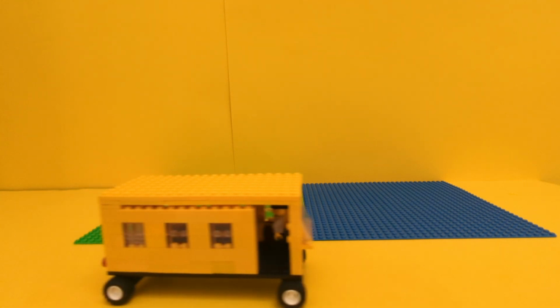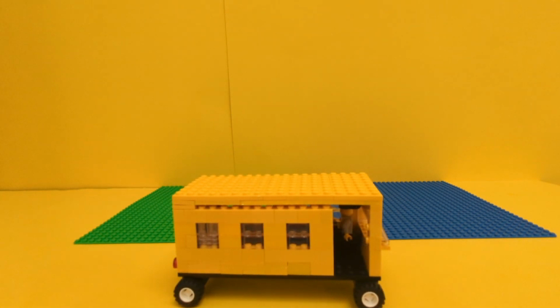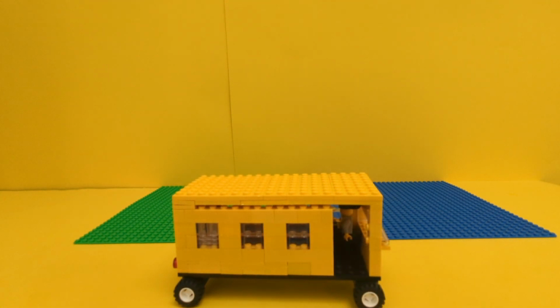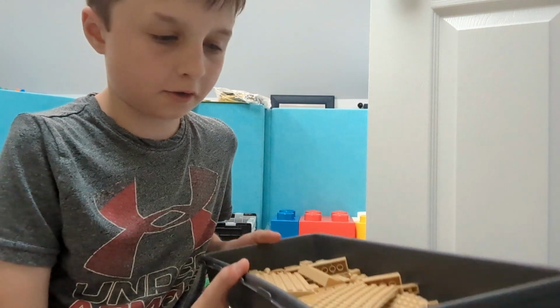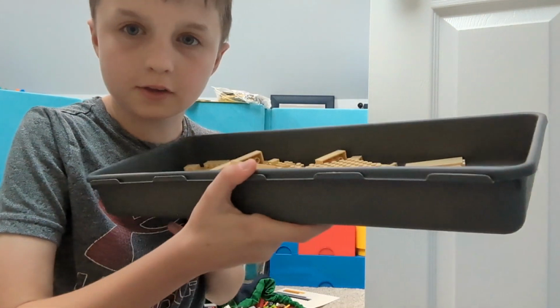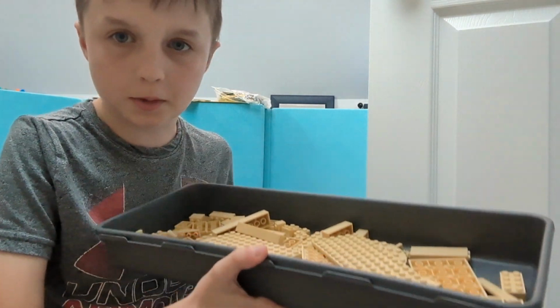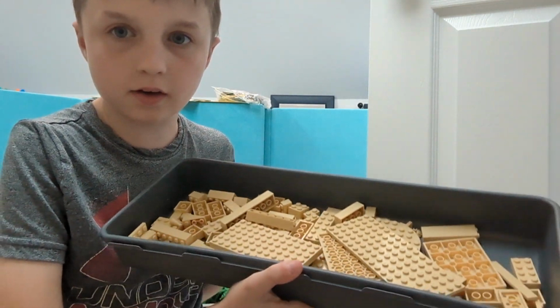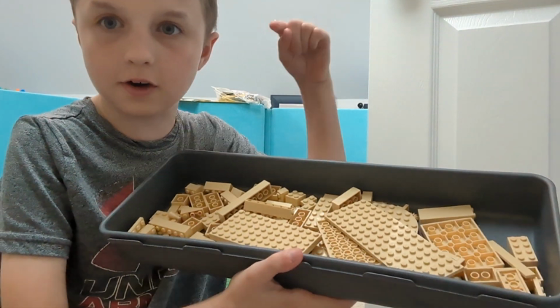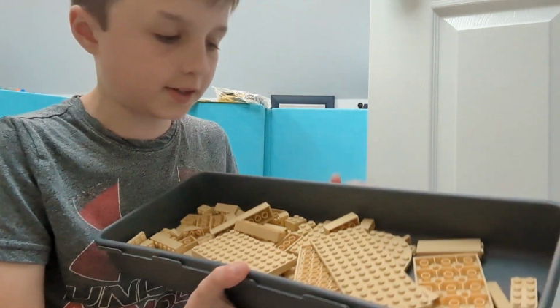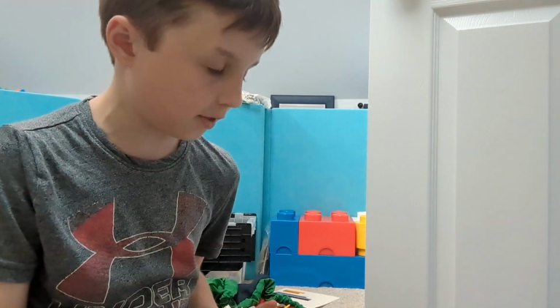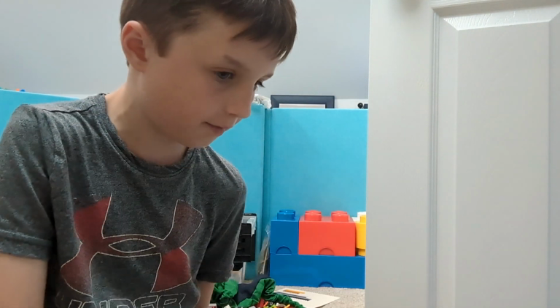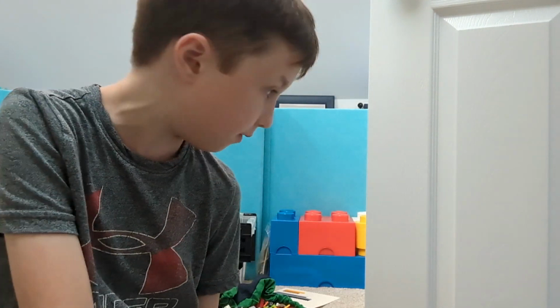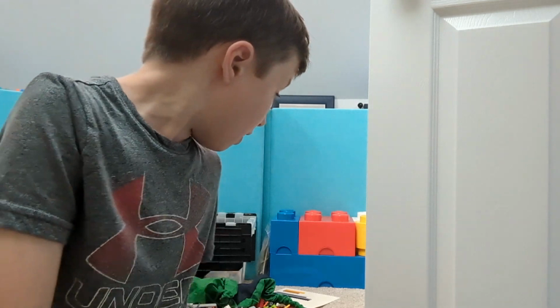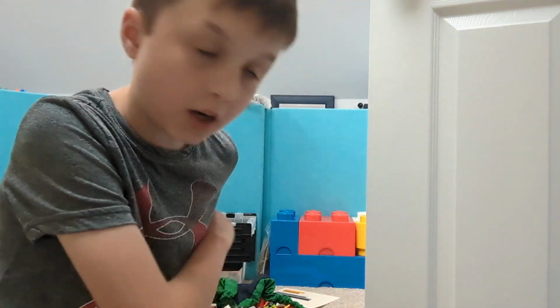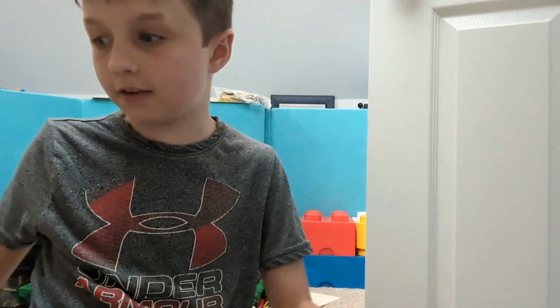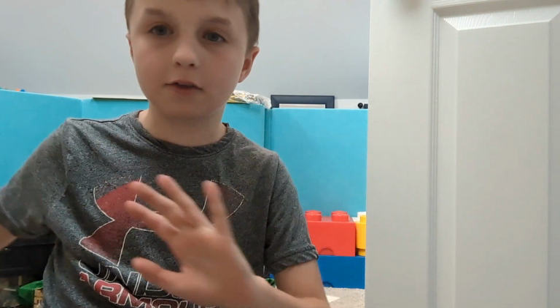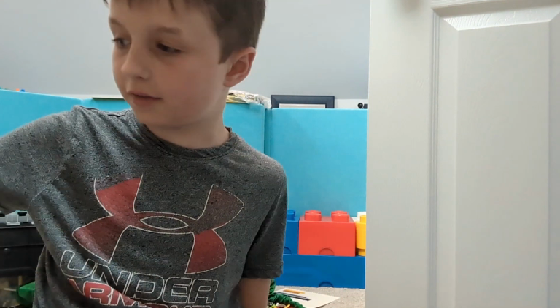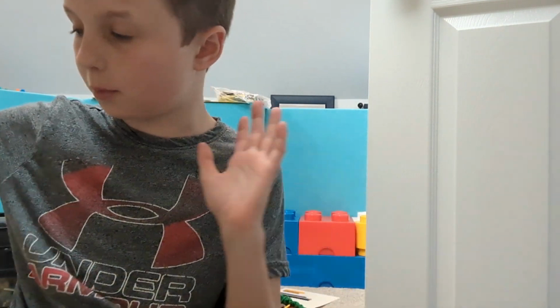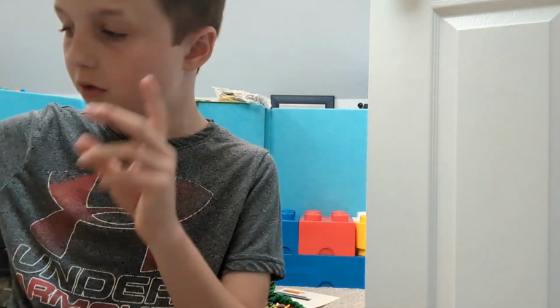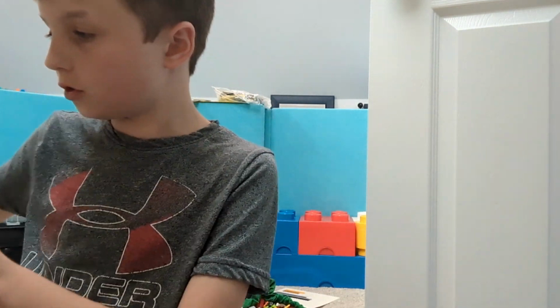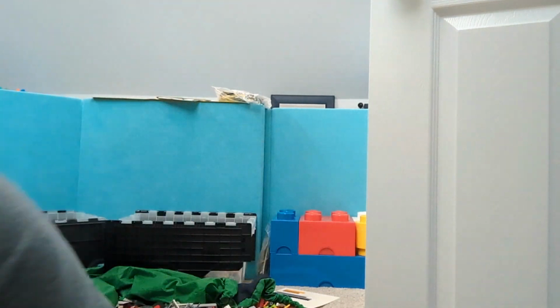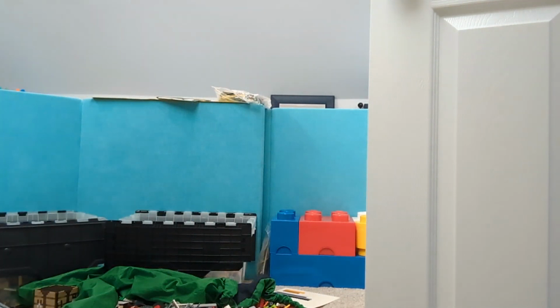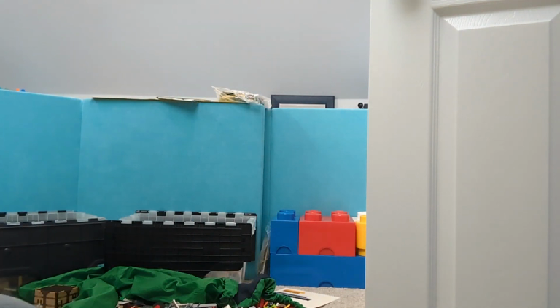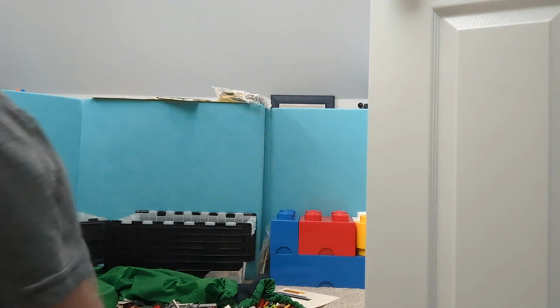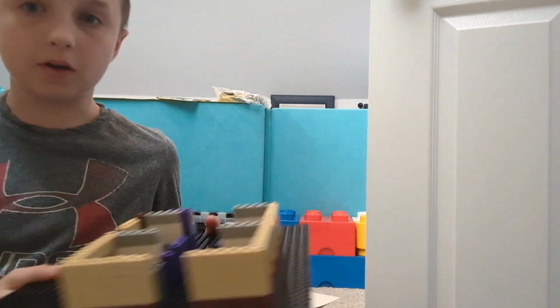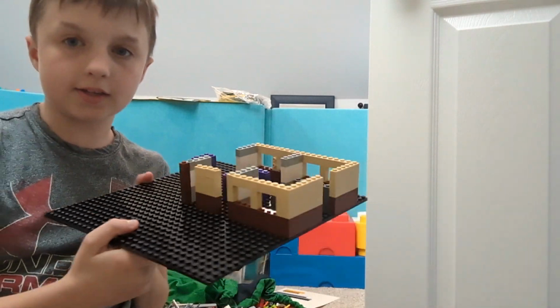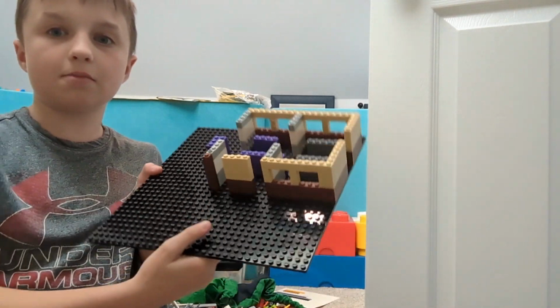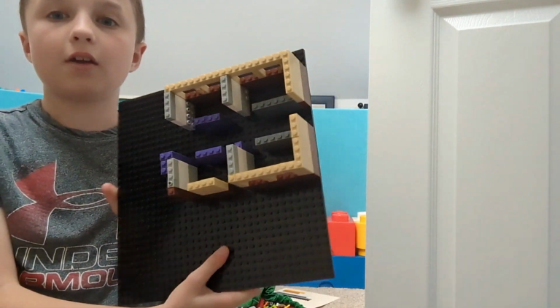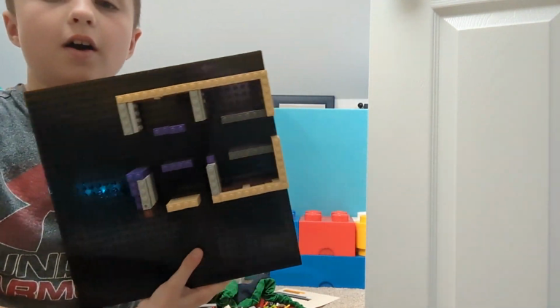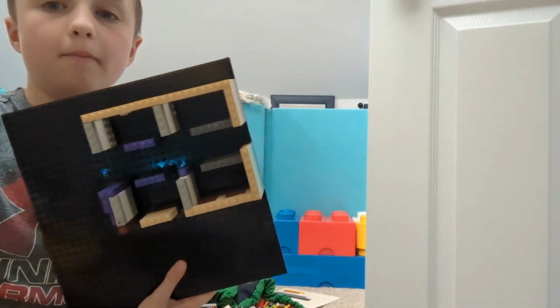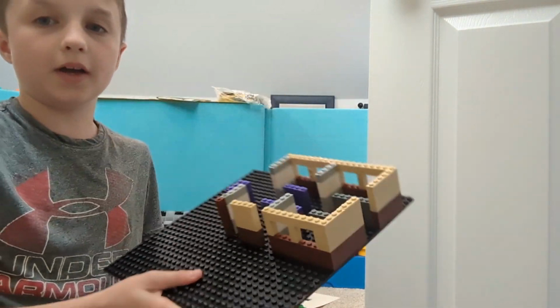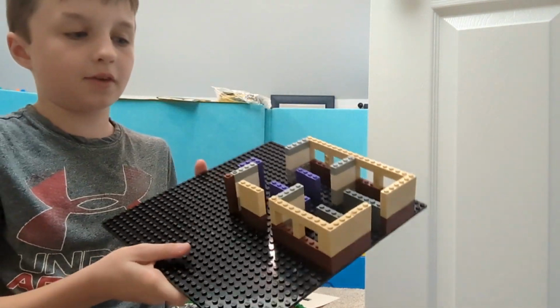Now we have to build the school. The building is actually going to be tan, and these are not all the tan pieces I have - I have a ton scattered around, so I have enough to complete it. I also have one from a build I attempted to make, but it didn't work.